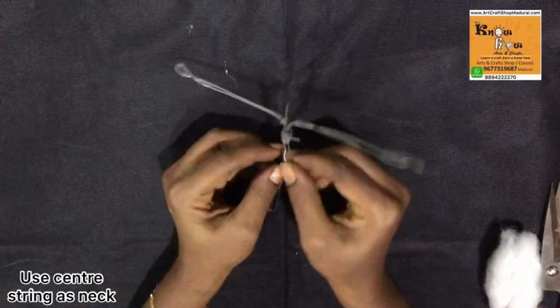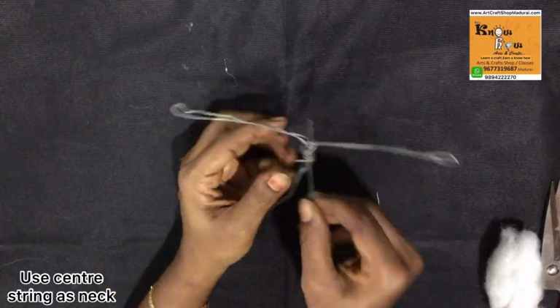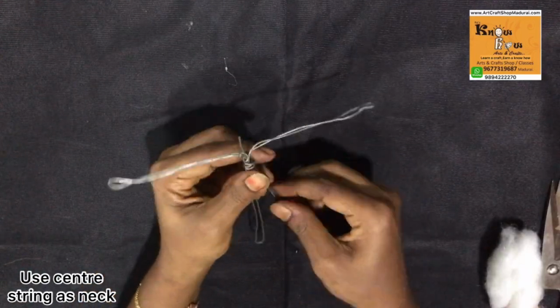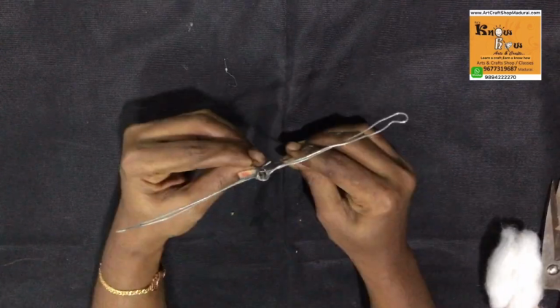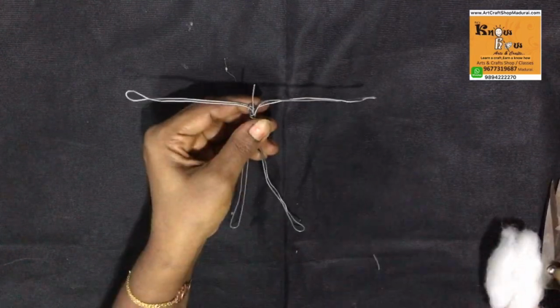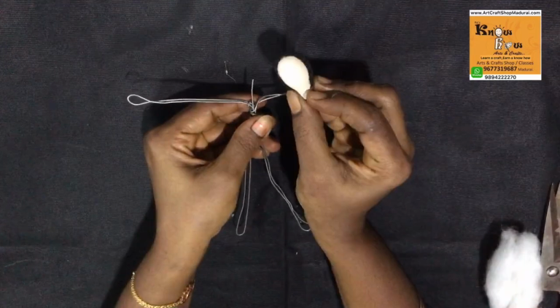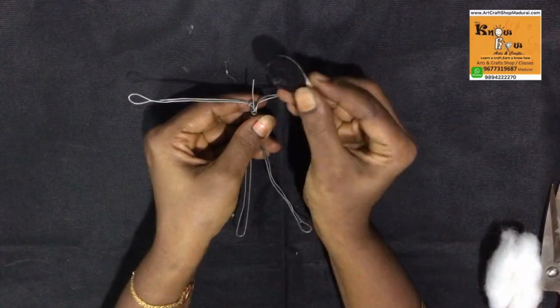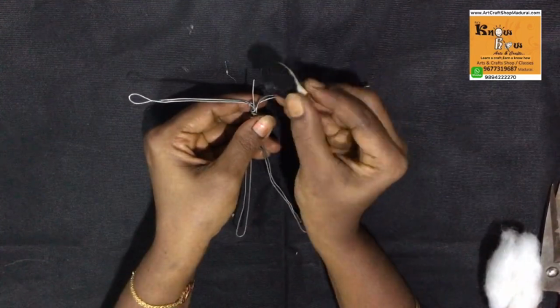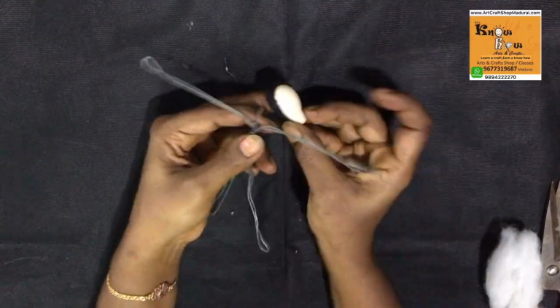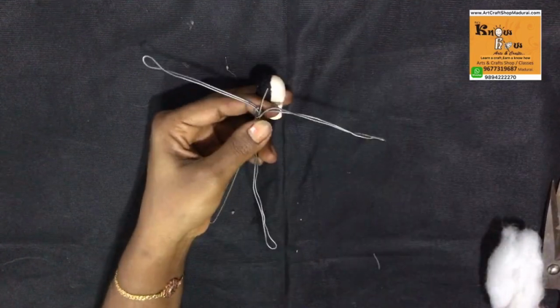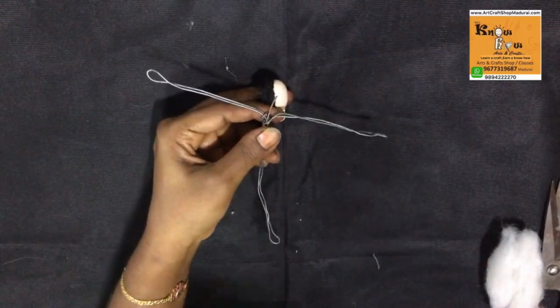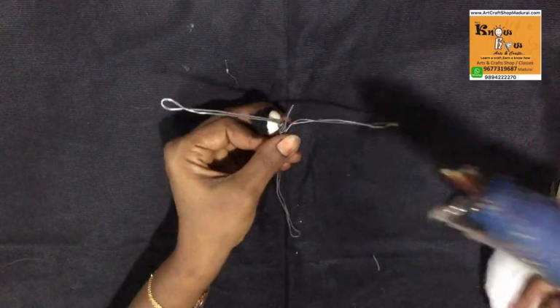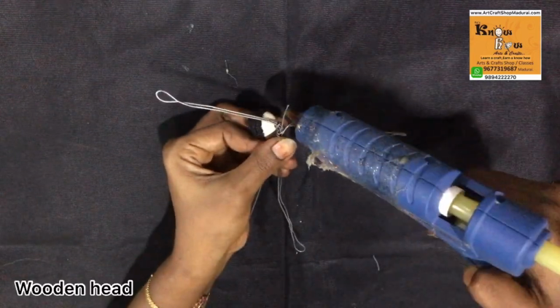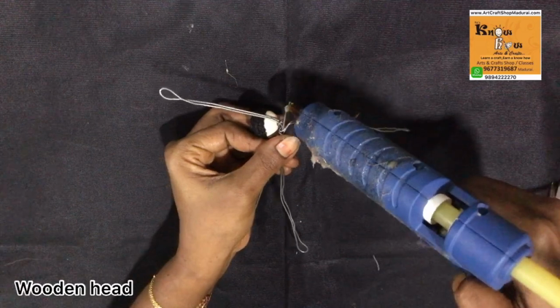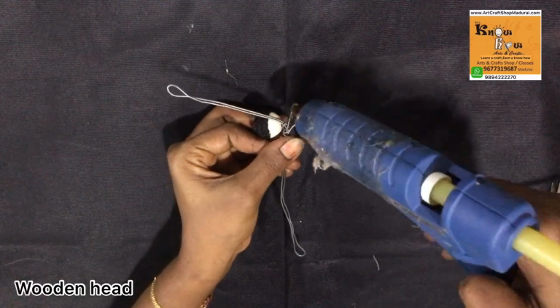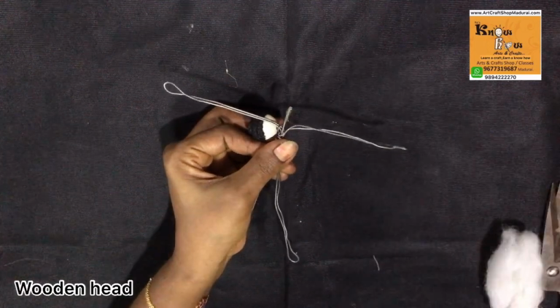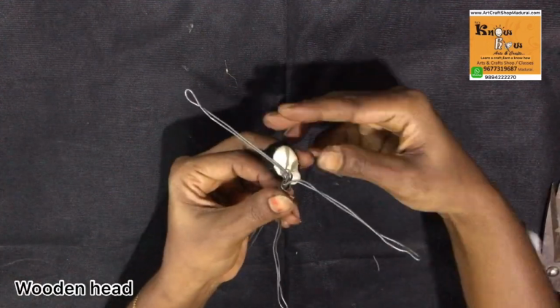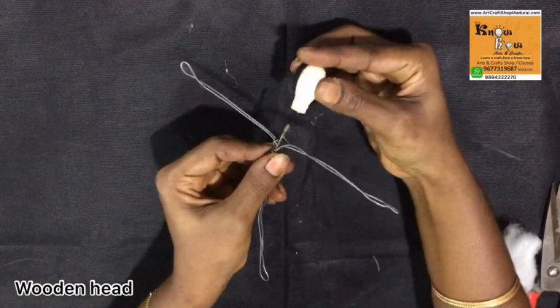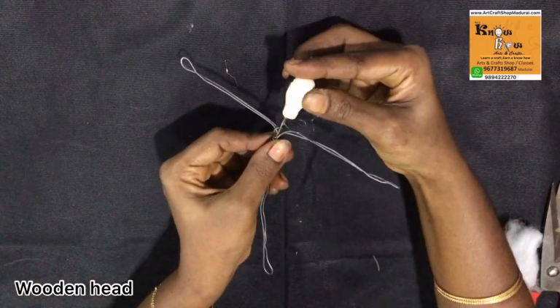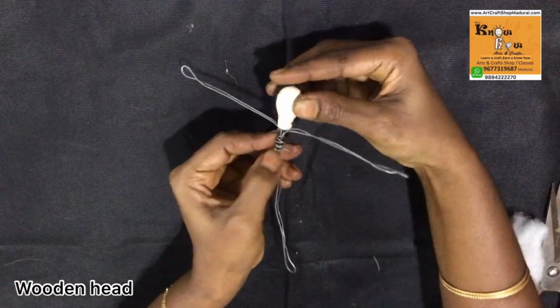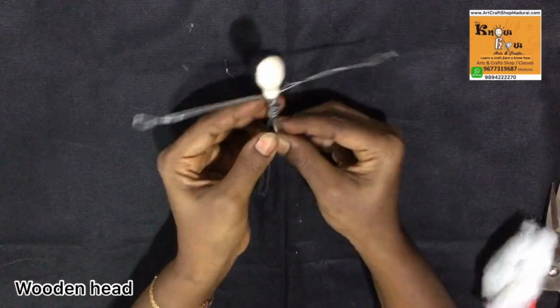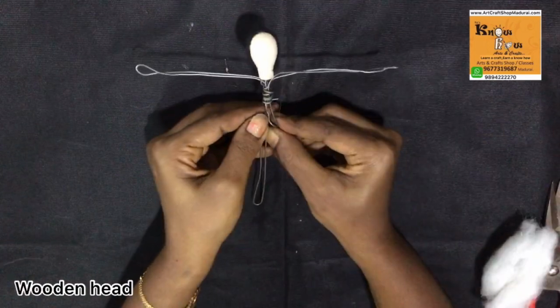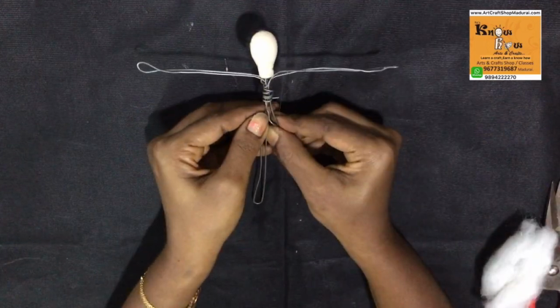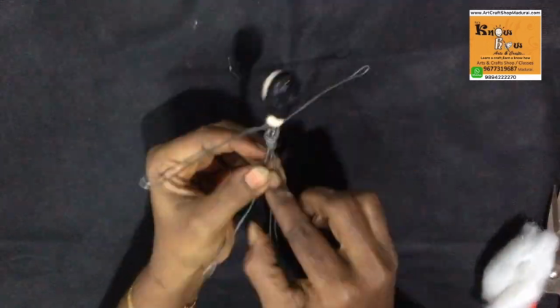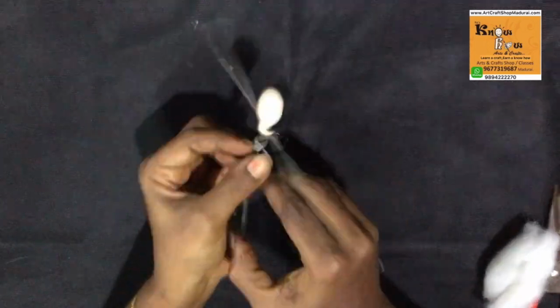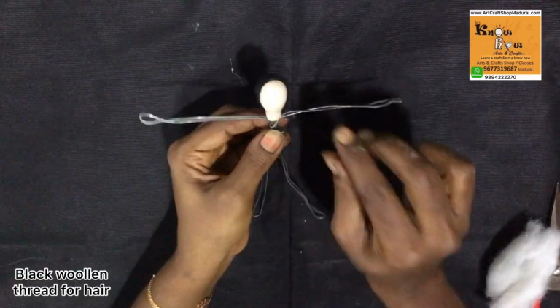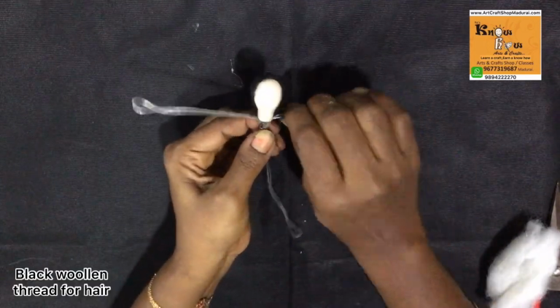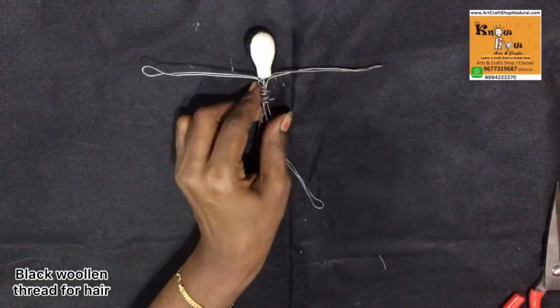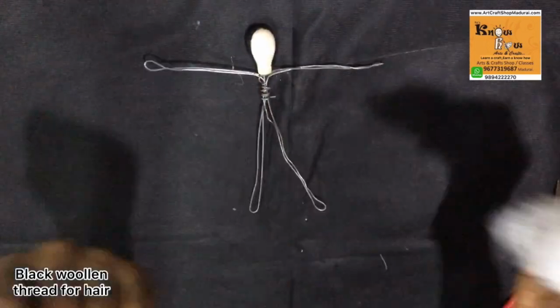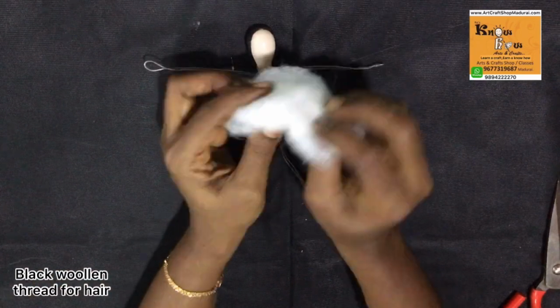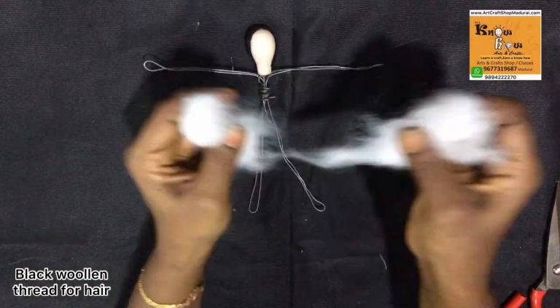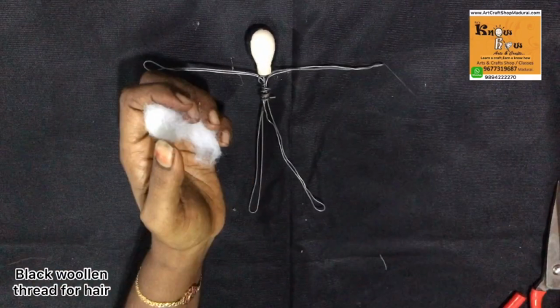Now I am going to fix the head — the wooden head. I have wrapped that wooden head with woolen black thread. So this is the basic body structure.